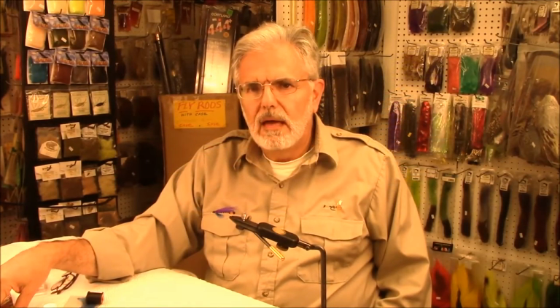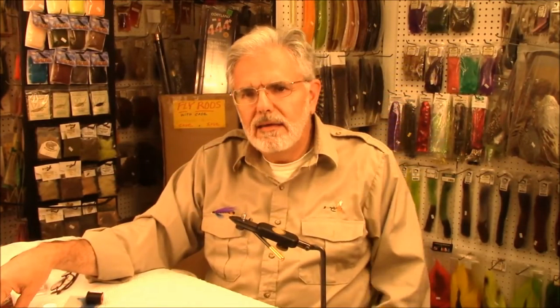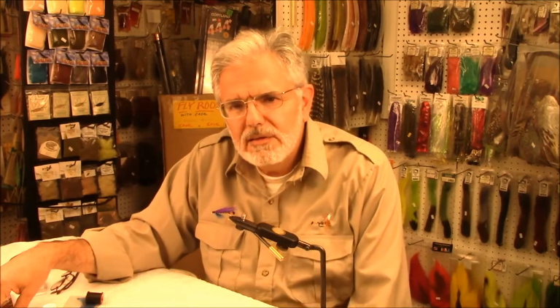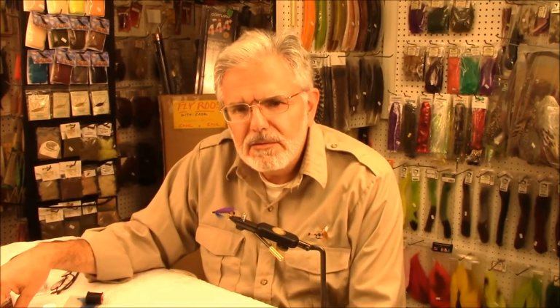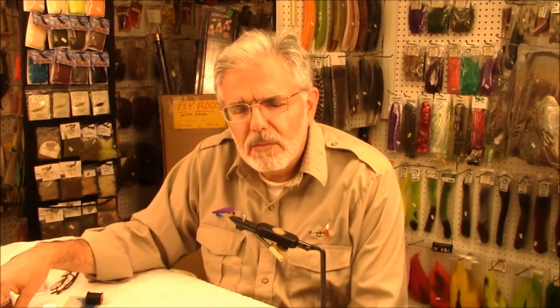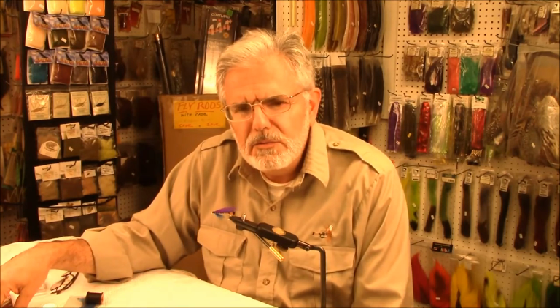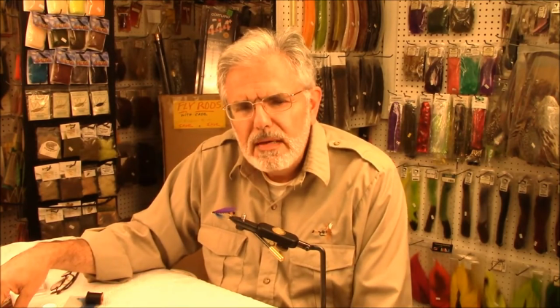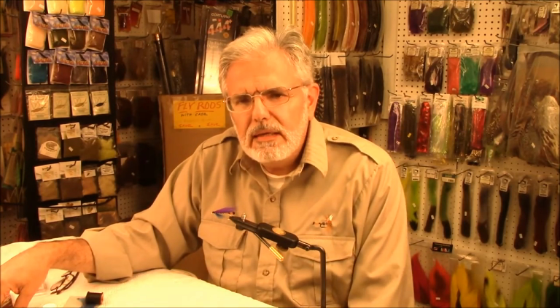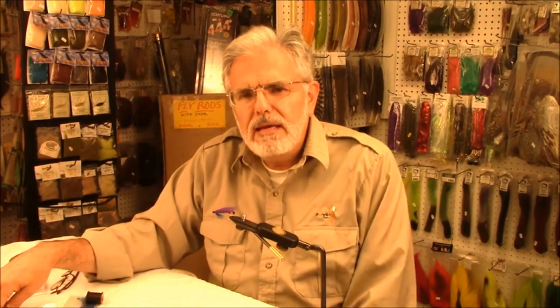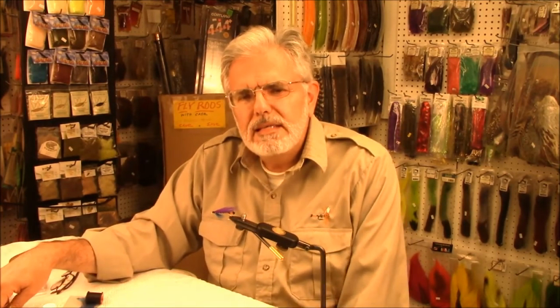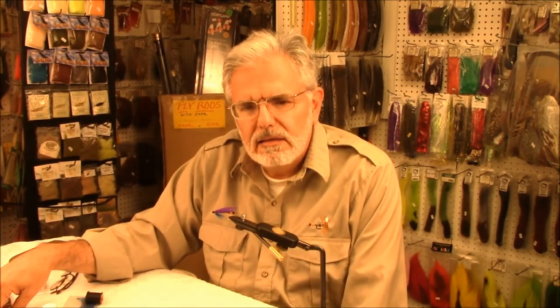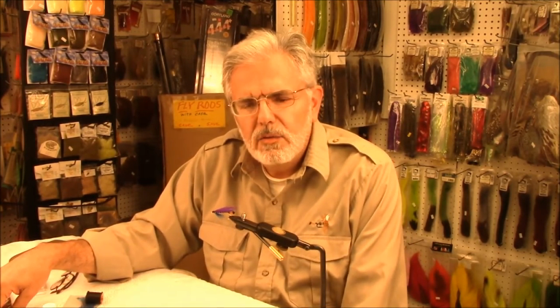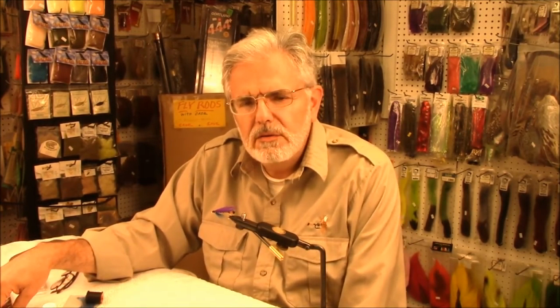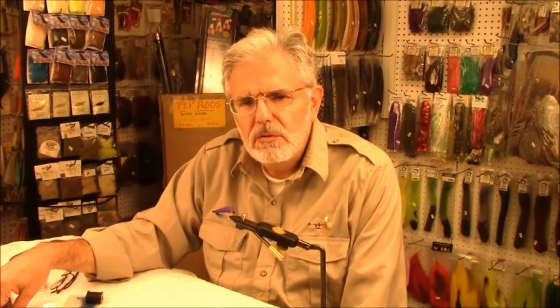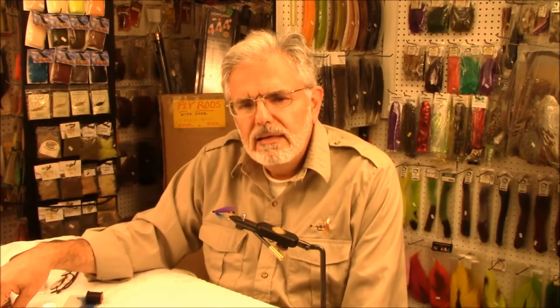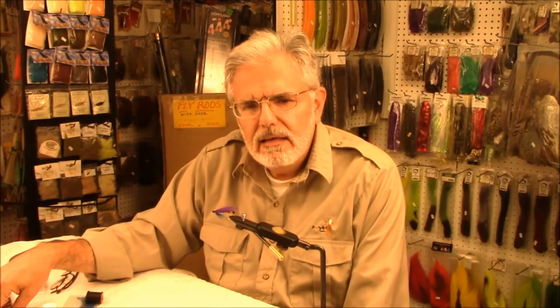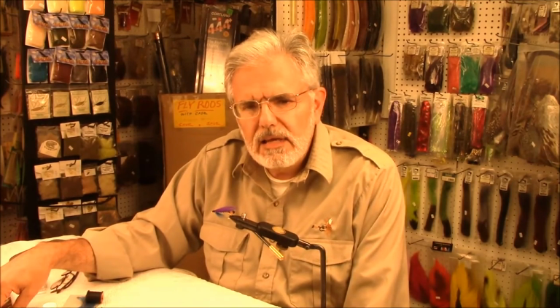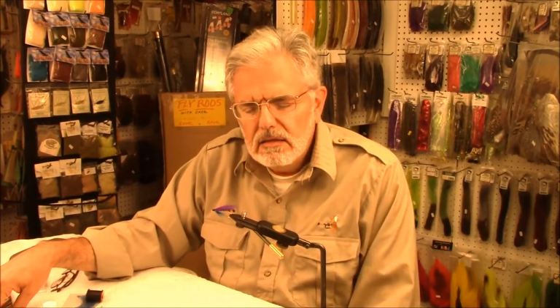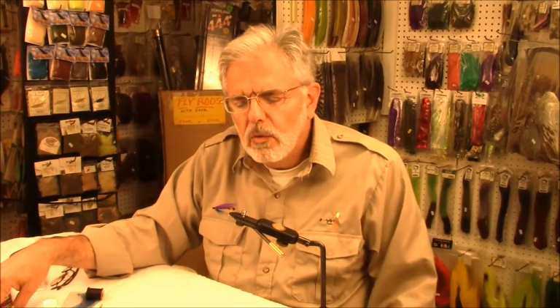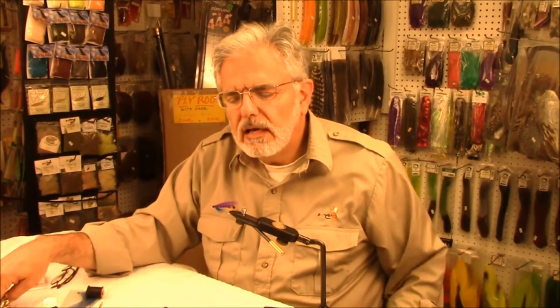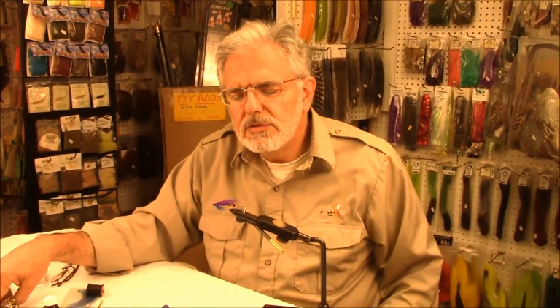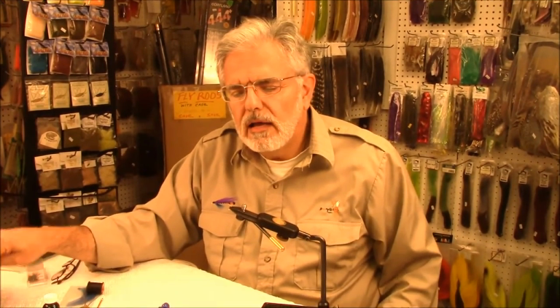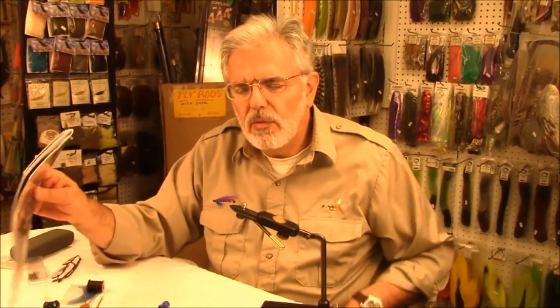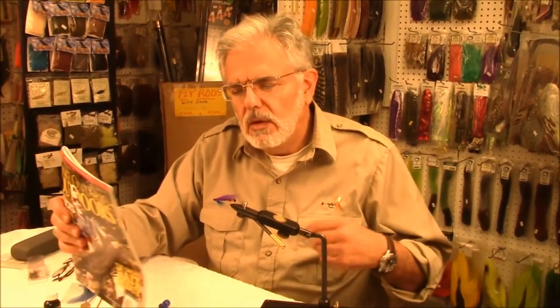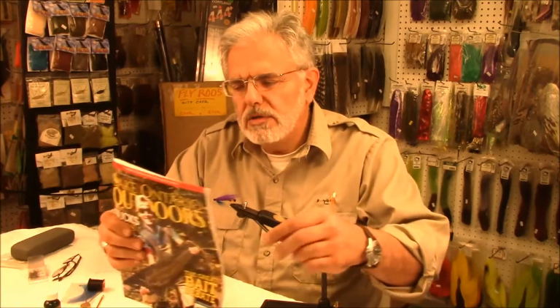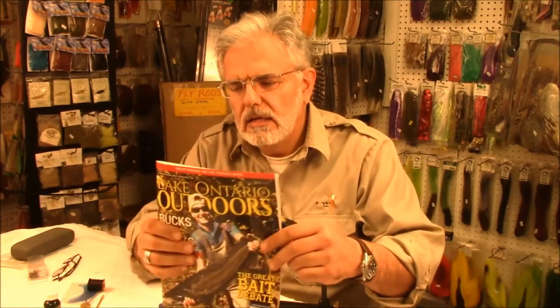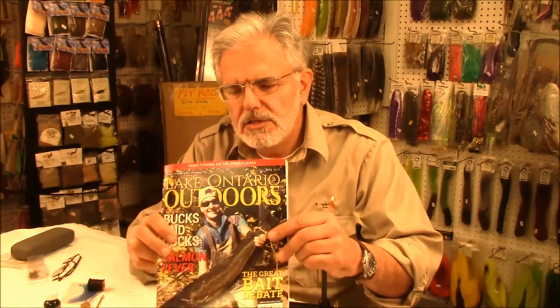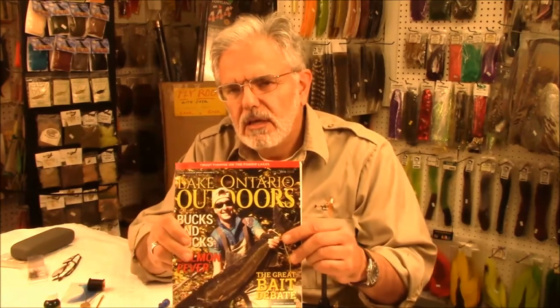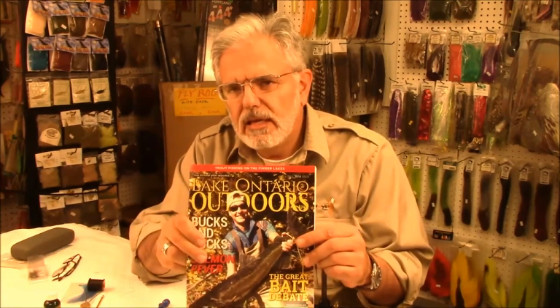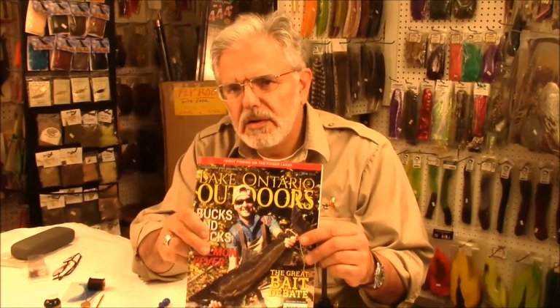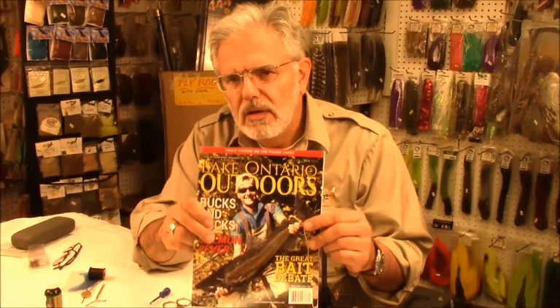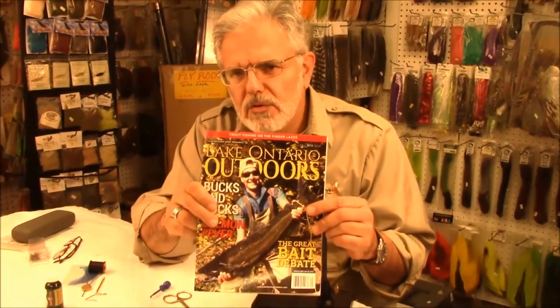Hi, I'm Al Dayer, coming to you from Mickey's Bait and Tackle in North Syracuse, New York. And today we're going to tie an interesting fly for the winter edition of Lake Ontario Outdoors.